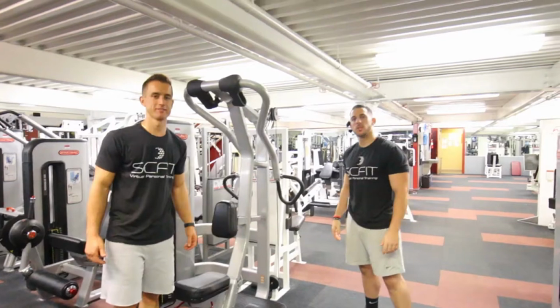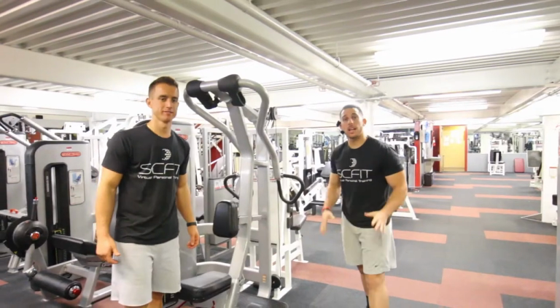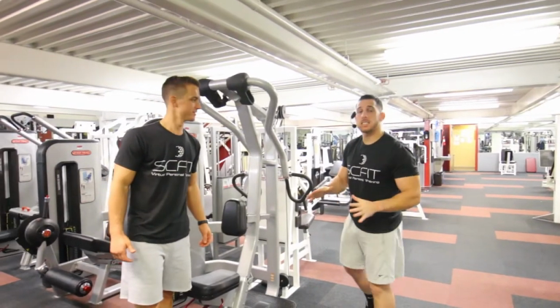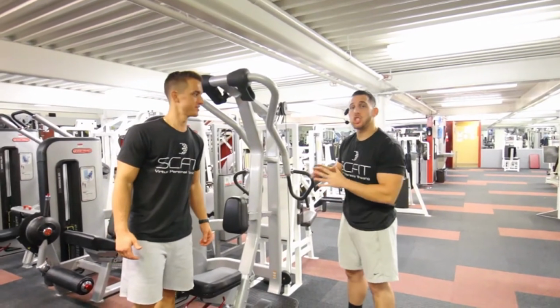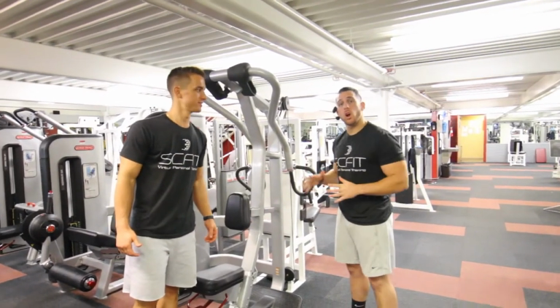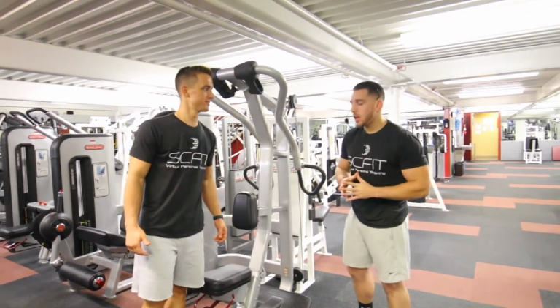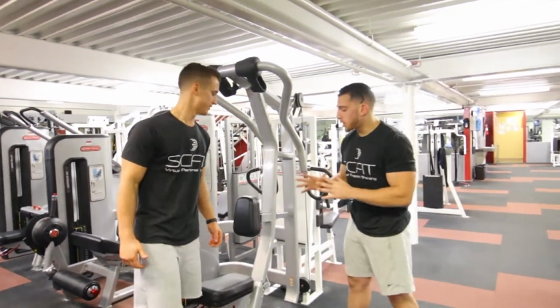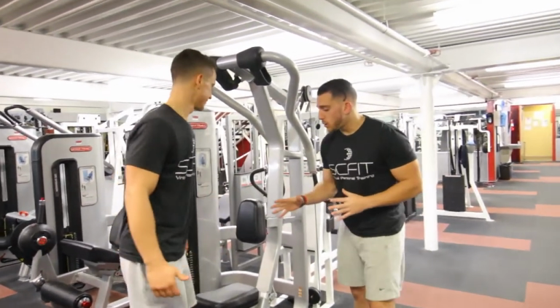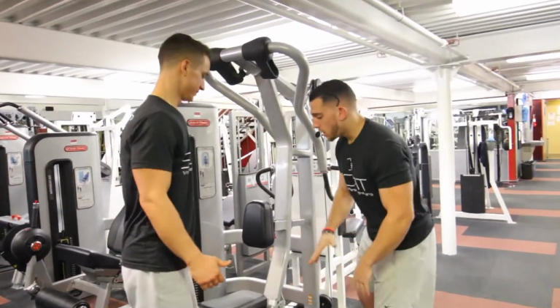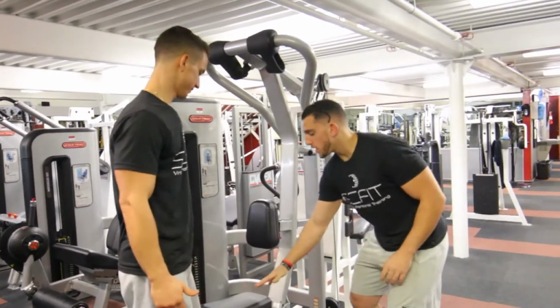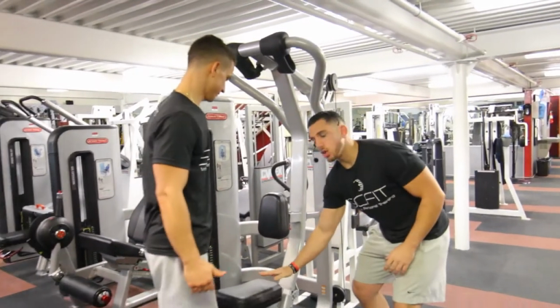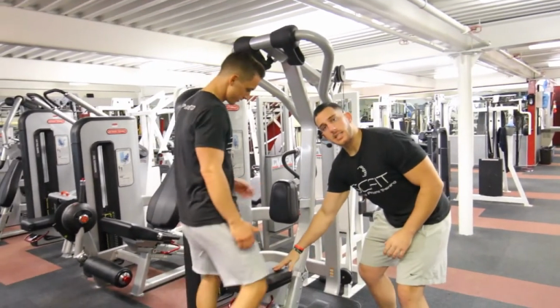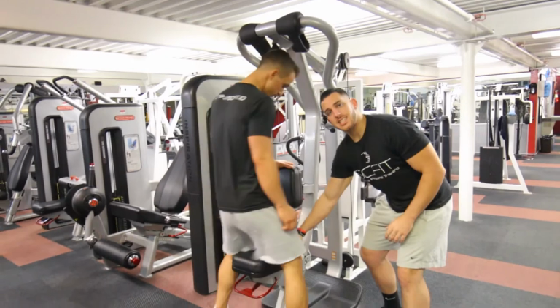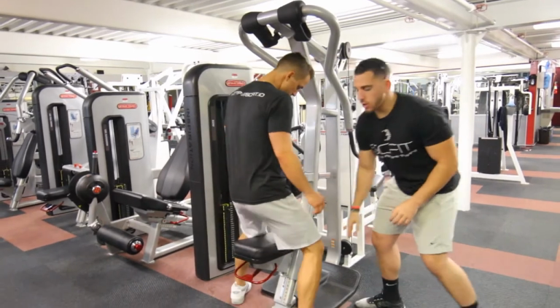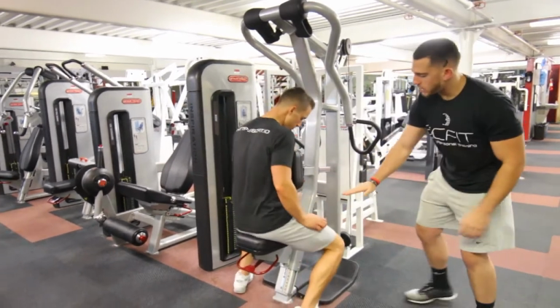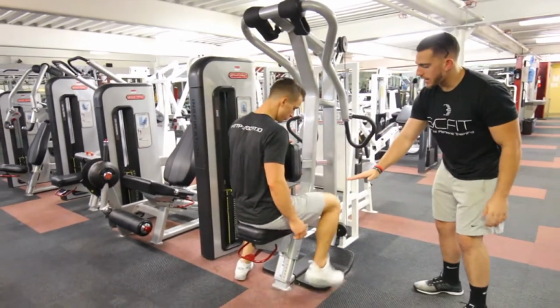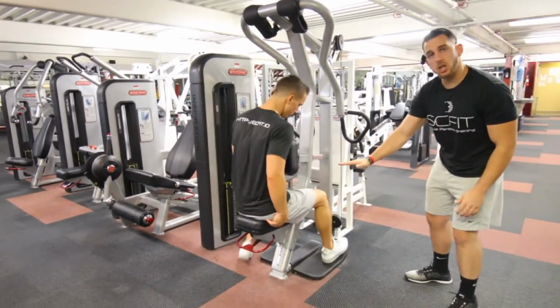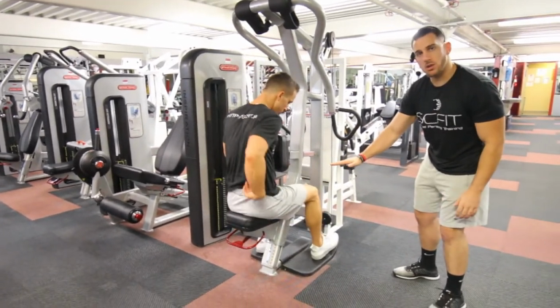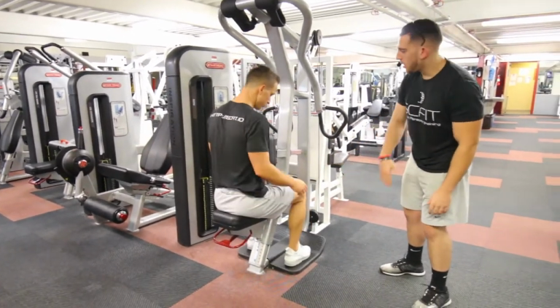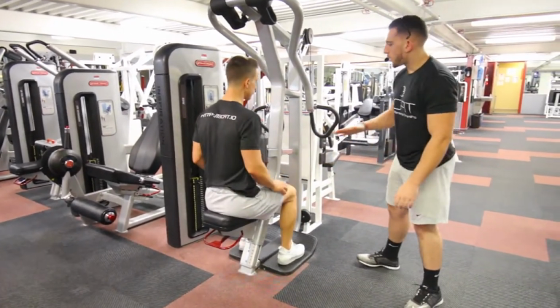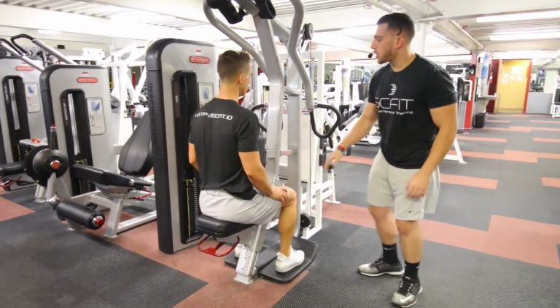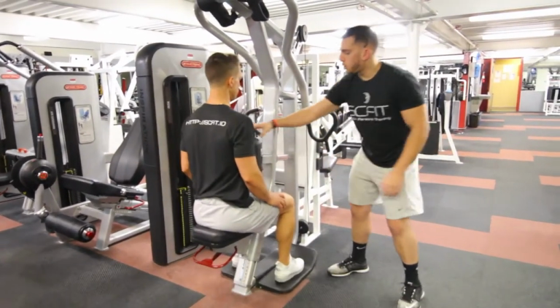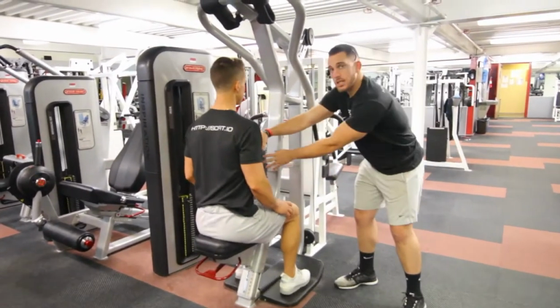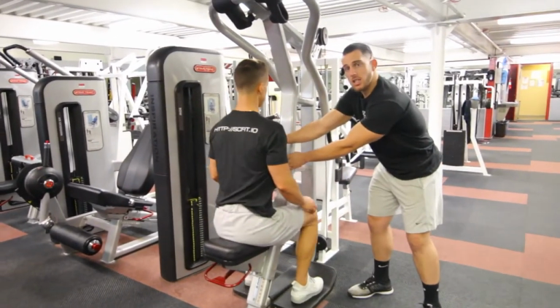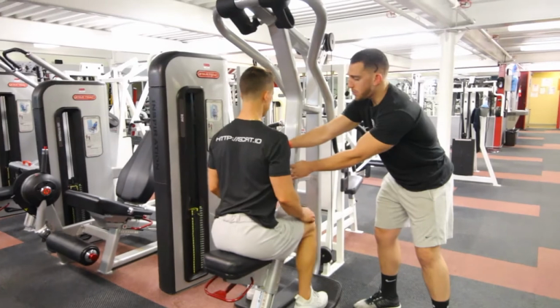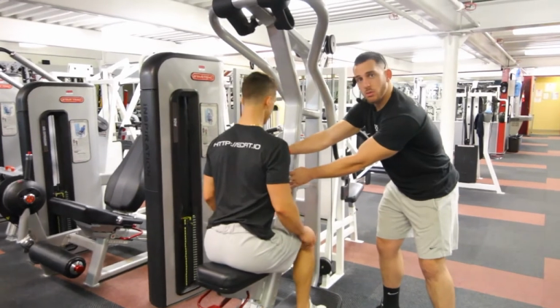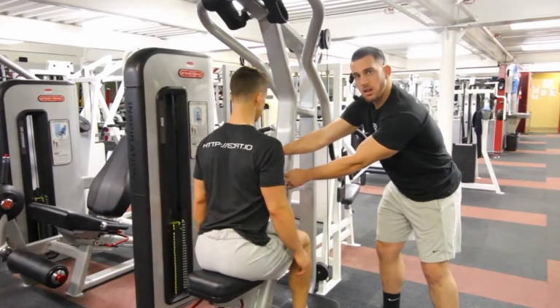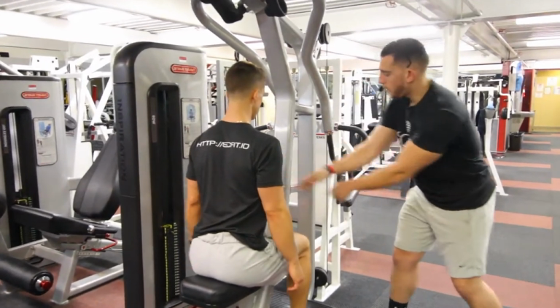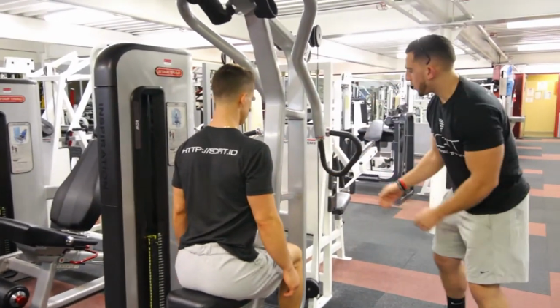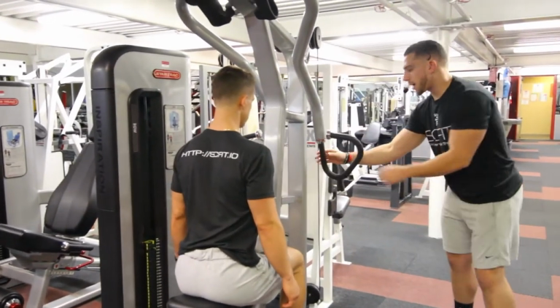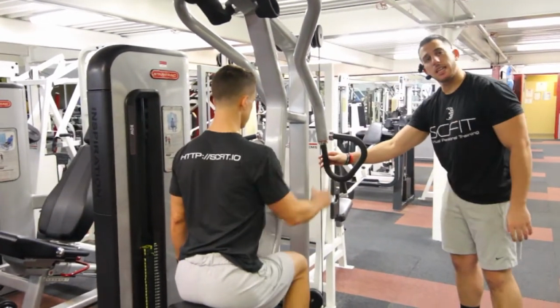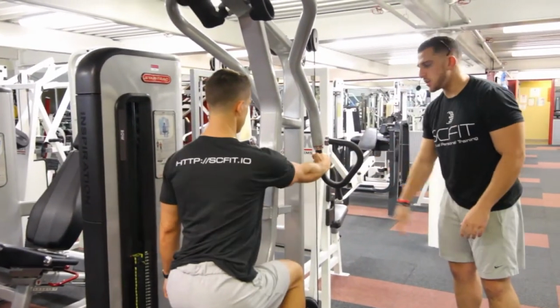Alright guys, this is the machine row. First things first, you want to make sure when you're placed on the seat that your legs are at a 90 degree angle. From here you're going to put your chest on top of this place board right here. From that you're going to grab onto the inner handles.